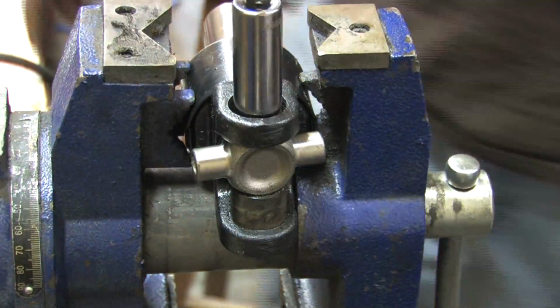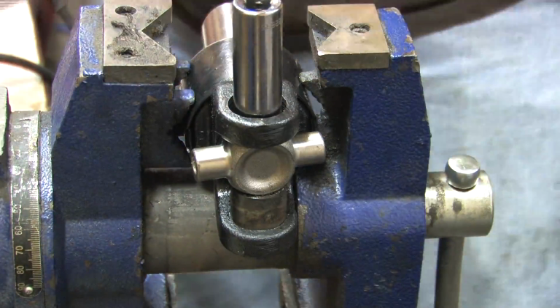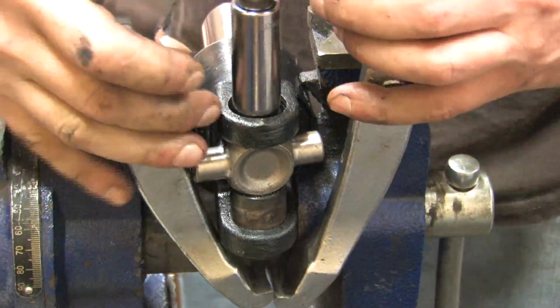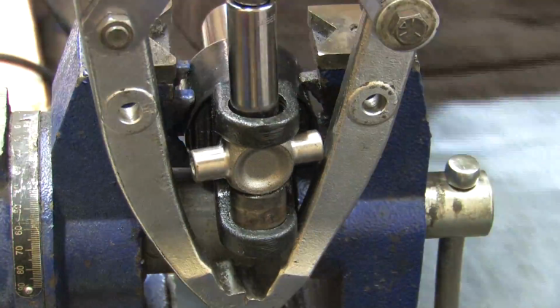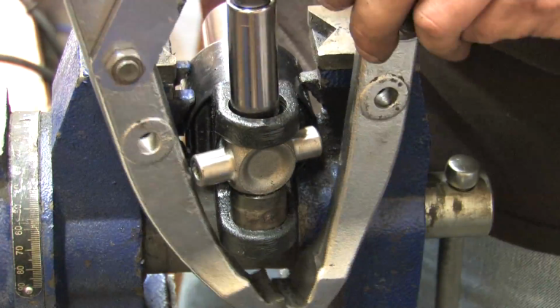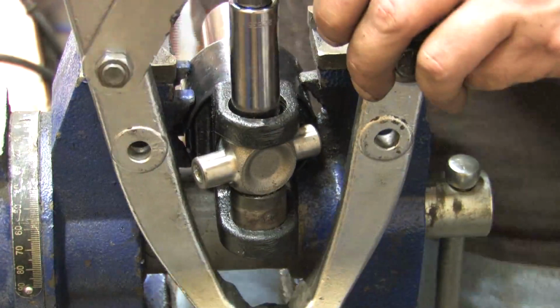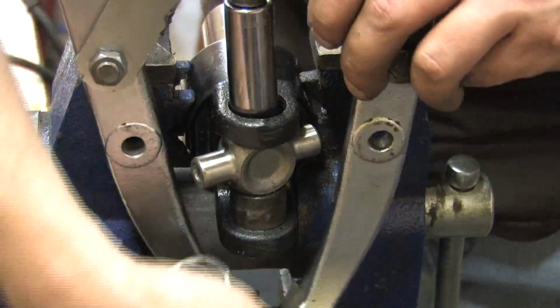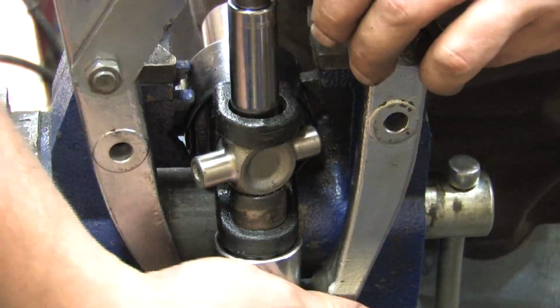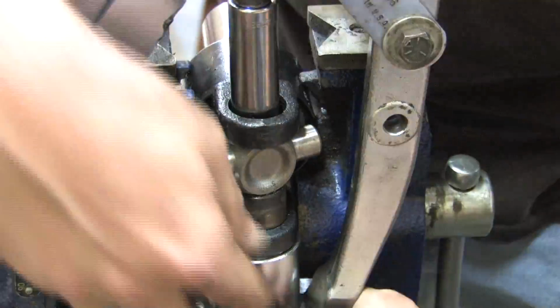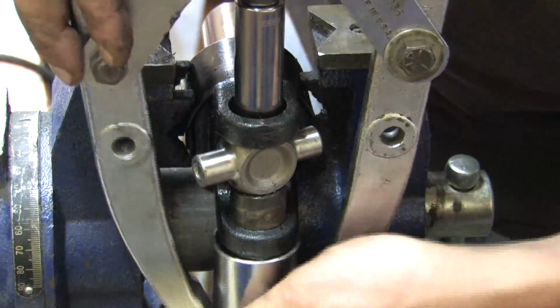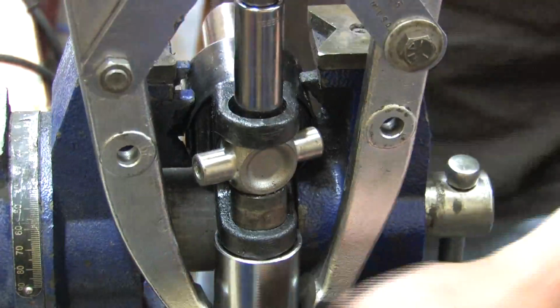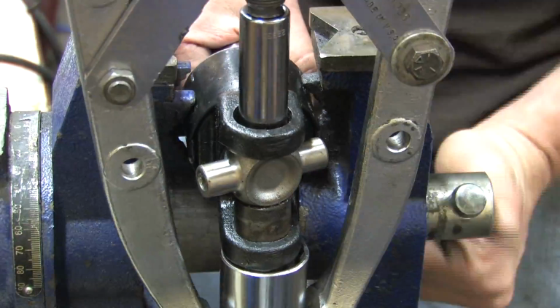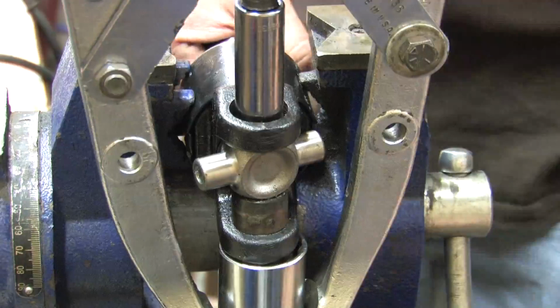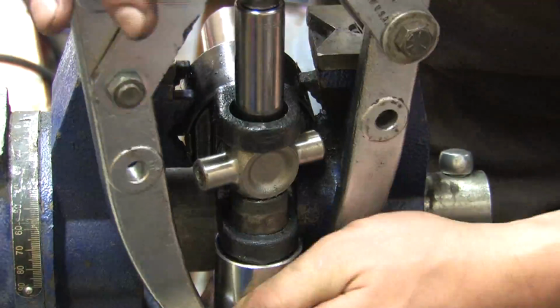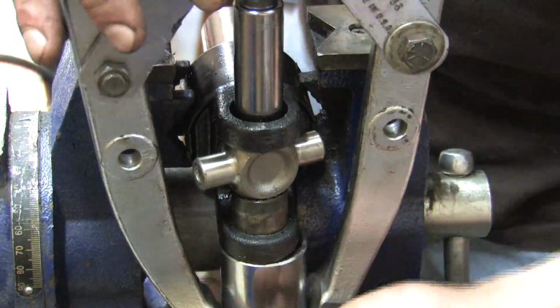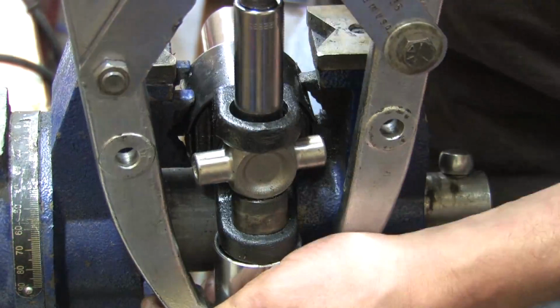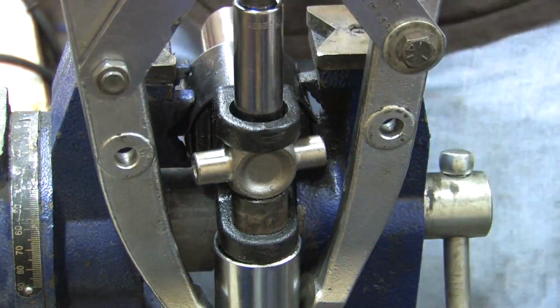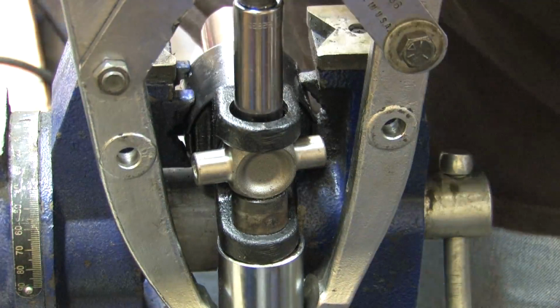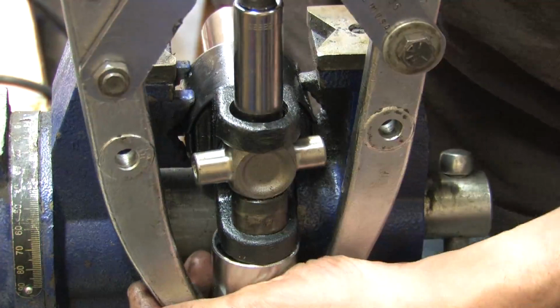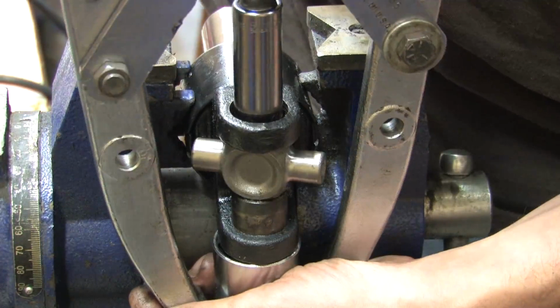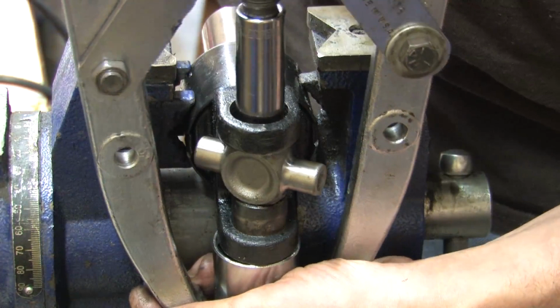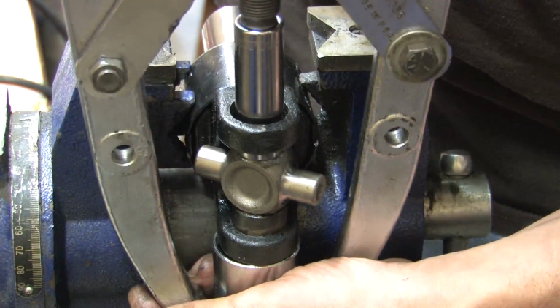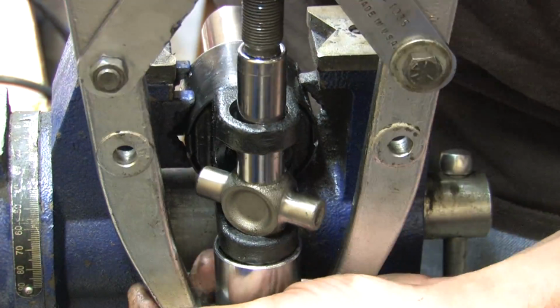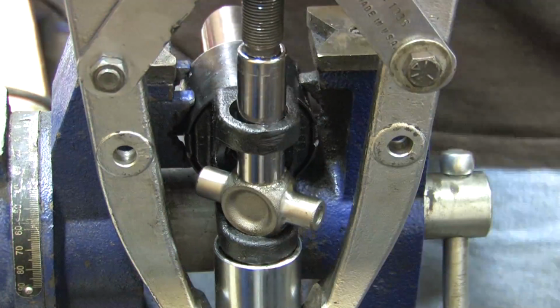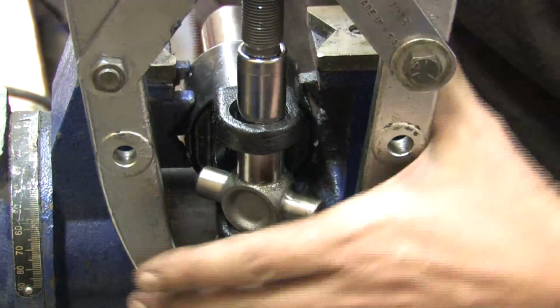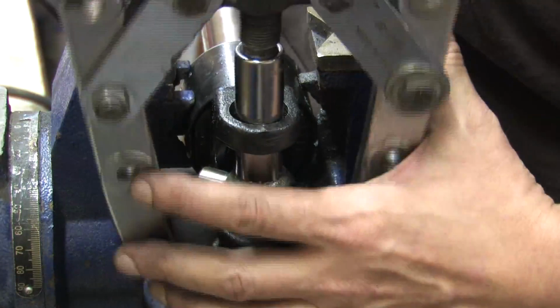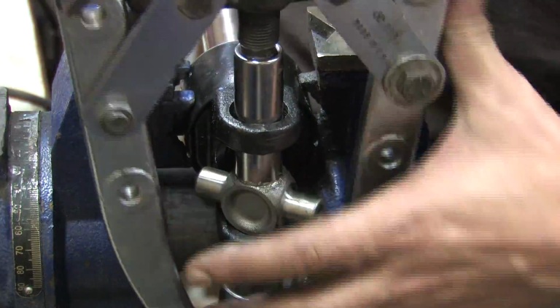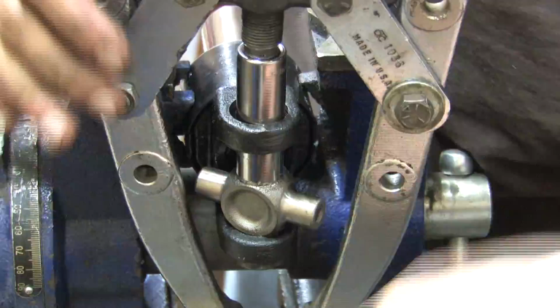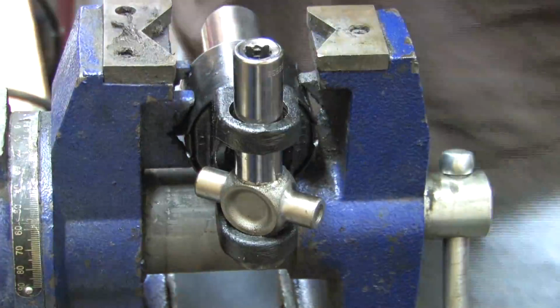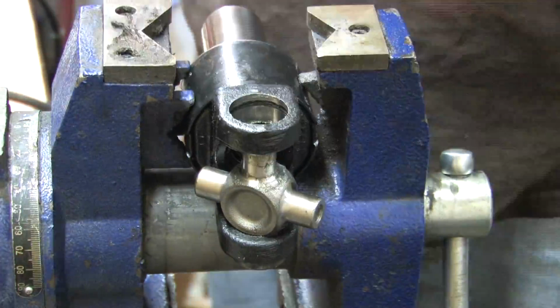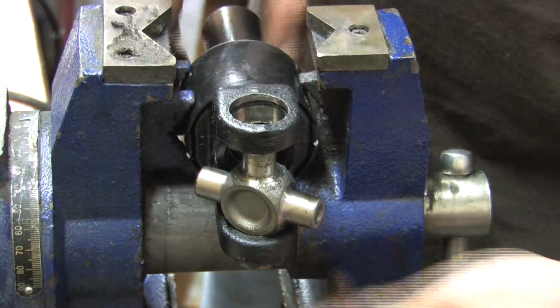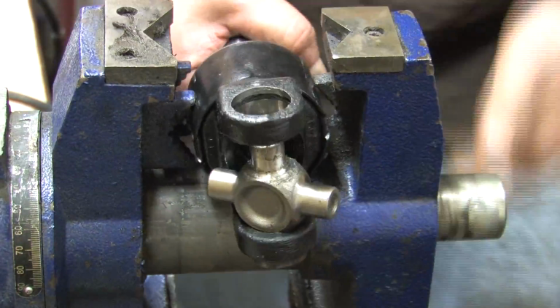Take the deep well 9/16th inch socket, place it over the post, align it in the hole, and simply press the other cap through. Once the other cap is pressed, you can remove the joint and the cap and toss the yoke.